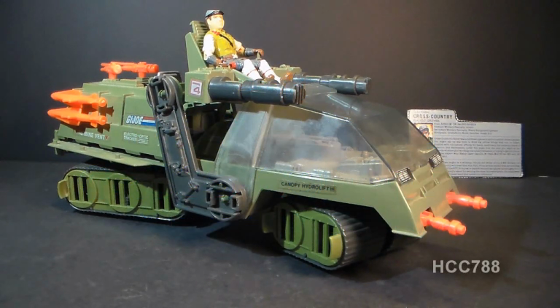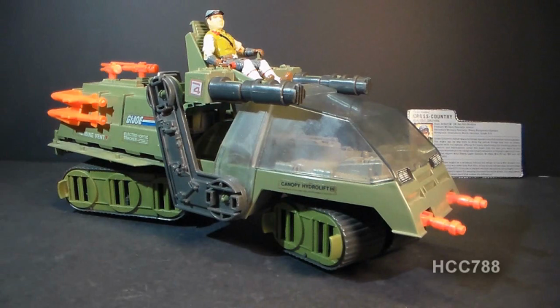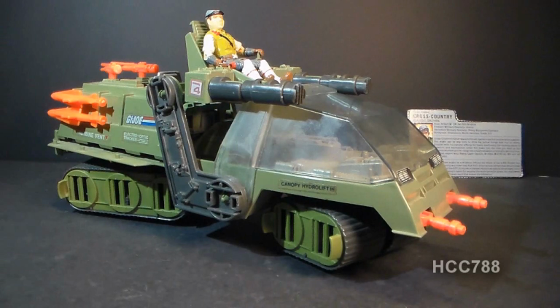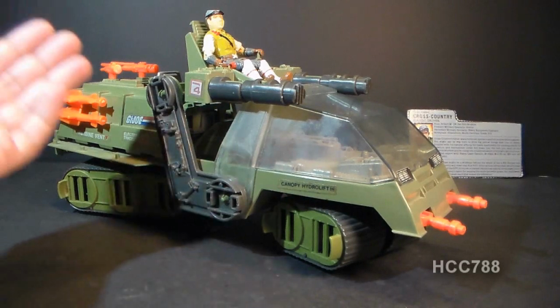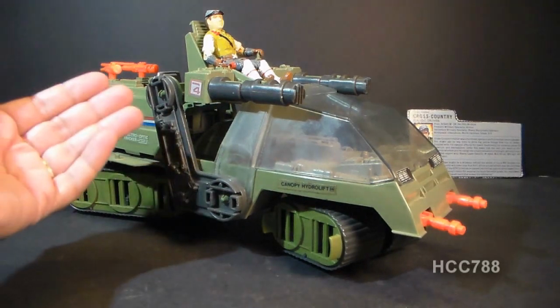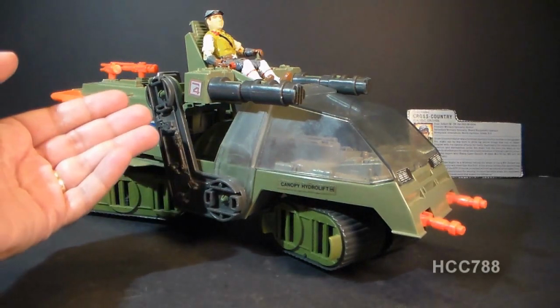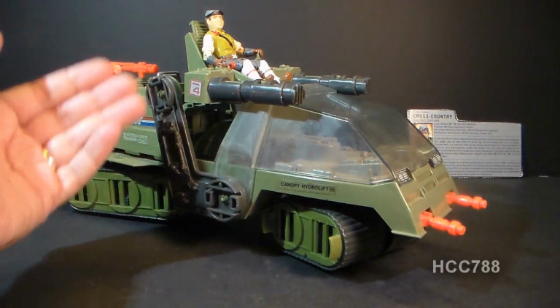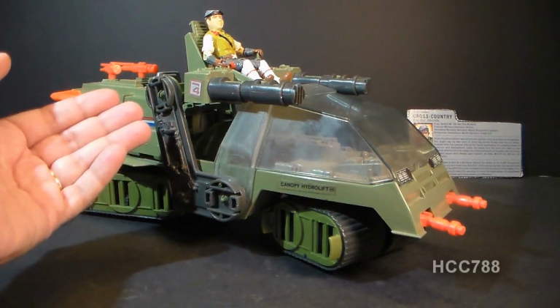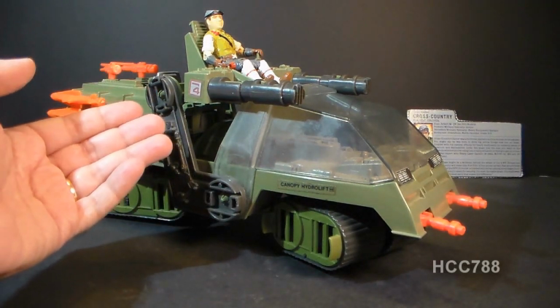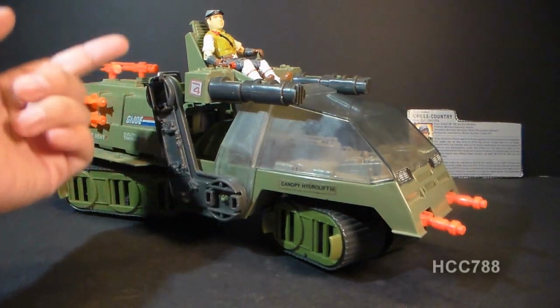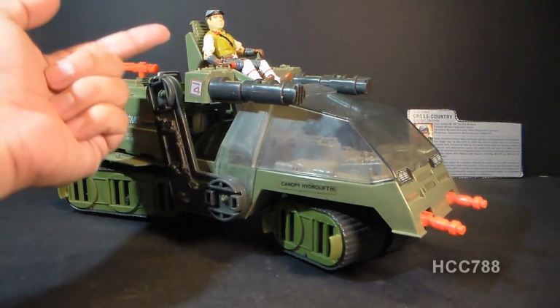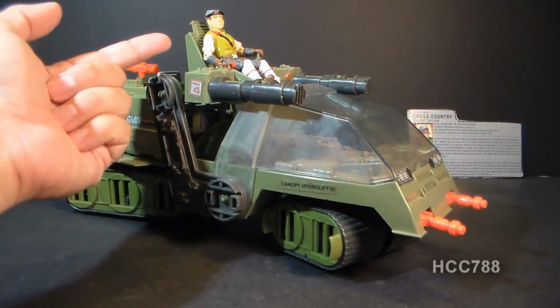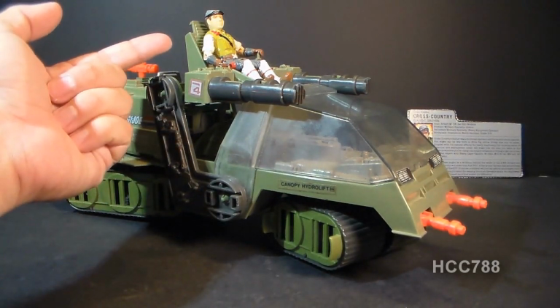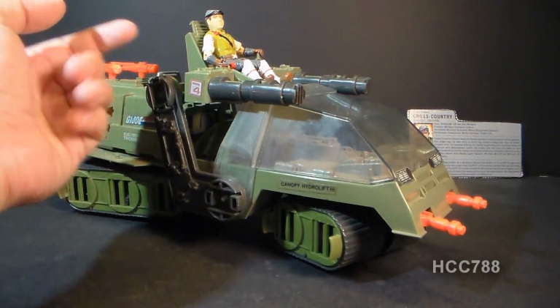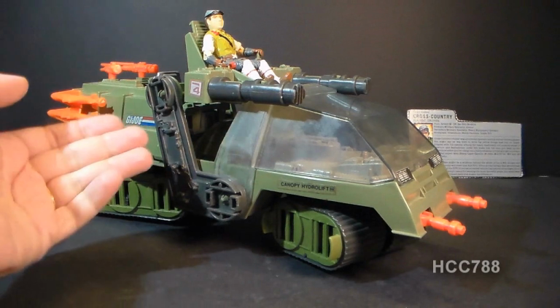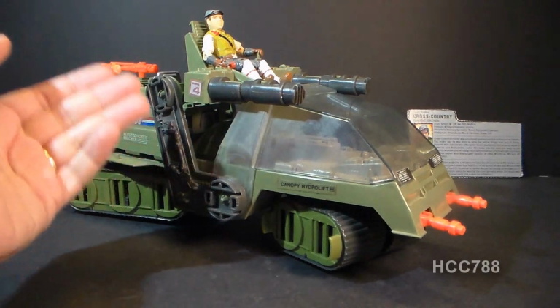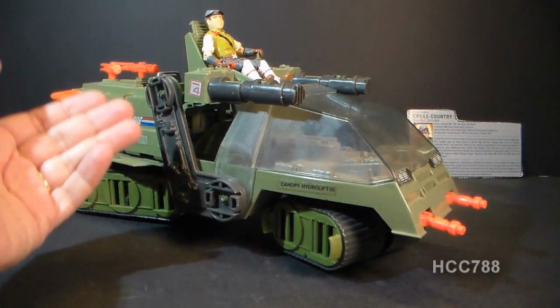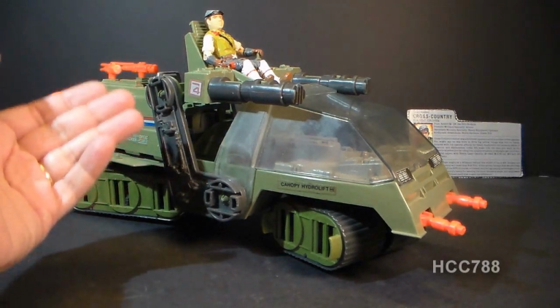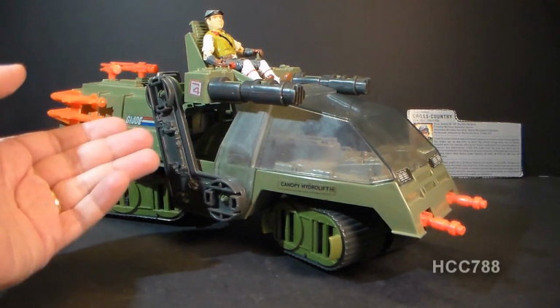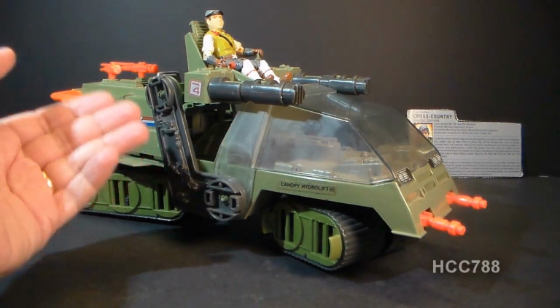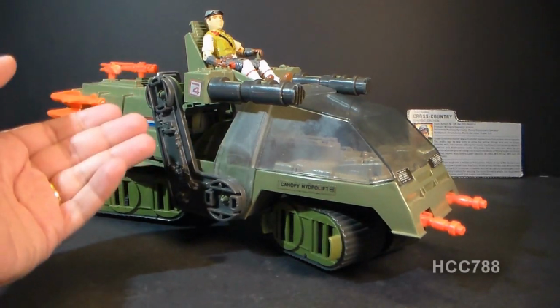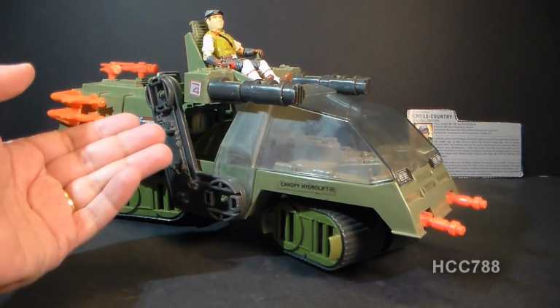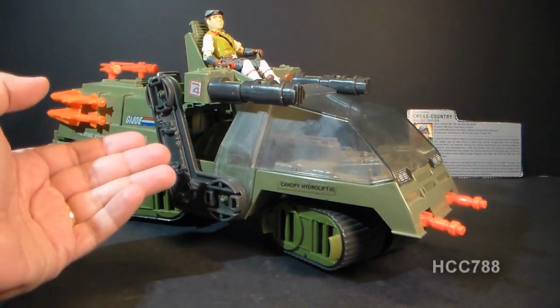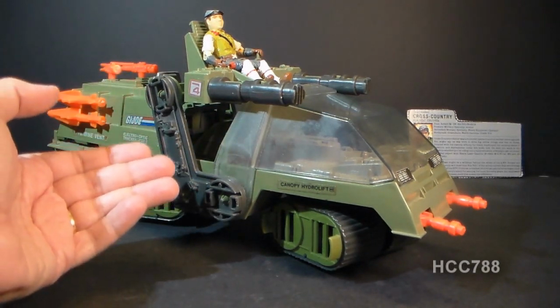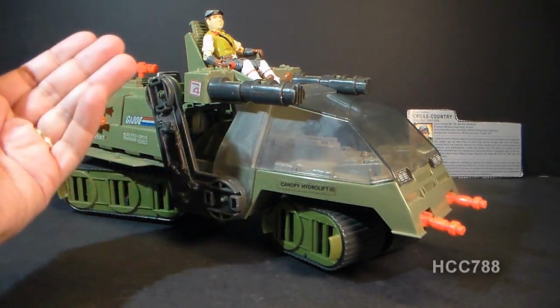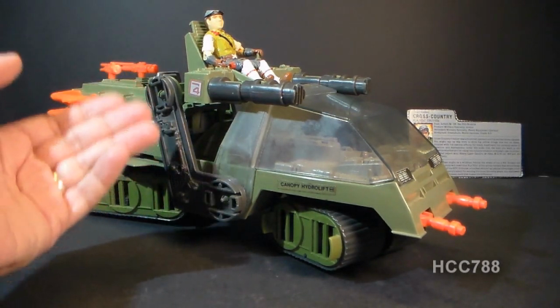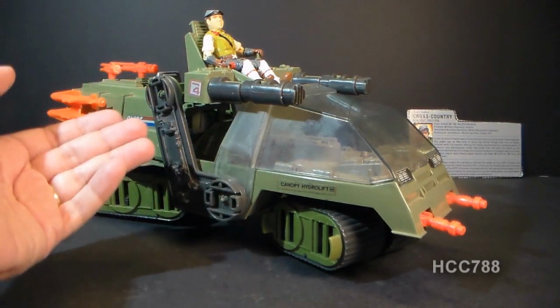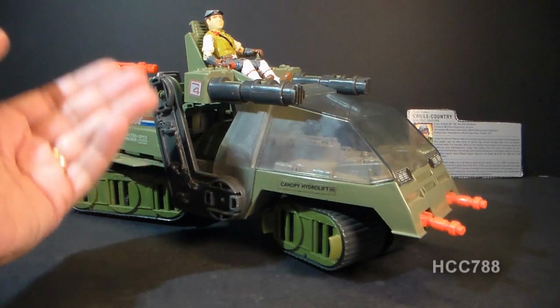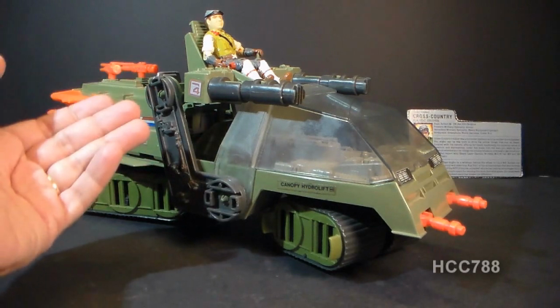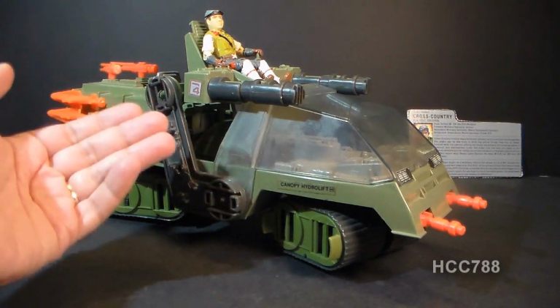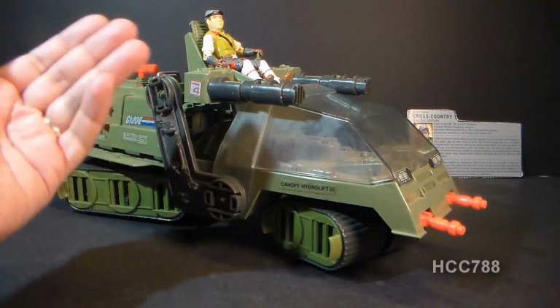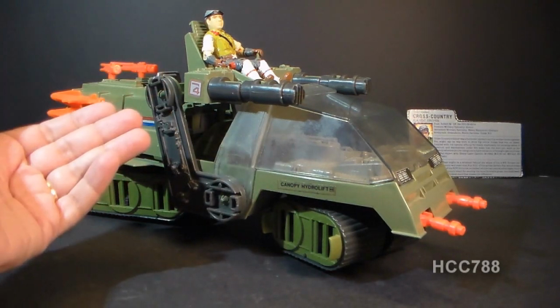This is the 1986 Havoc with its driver, Cross Country. Havoc, H-A-V-O-C, is an acronym that stands for Heavy Articulated Vehicle Ordinance Carrier.